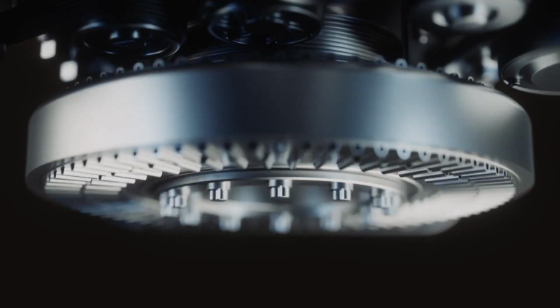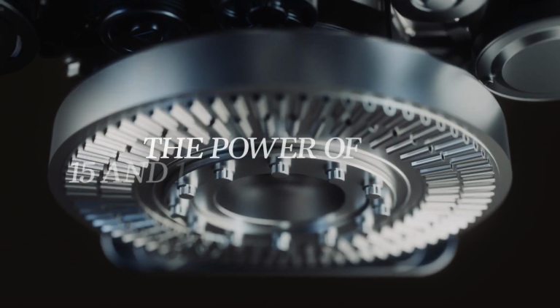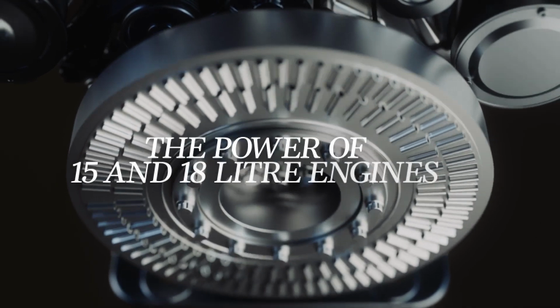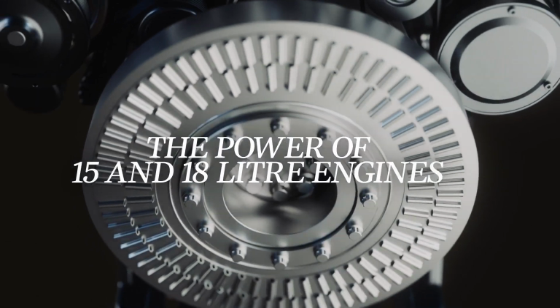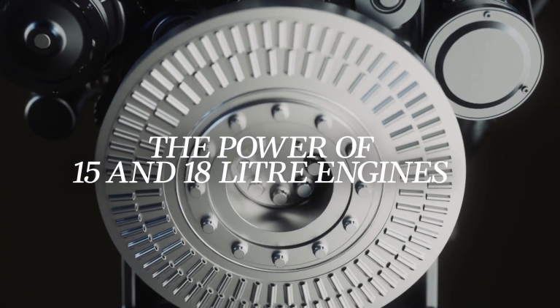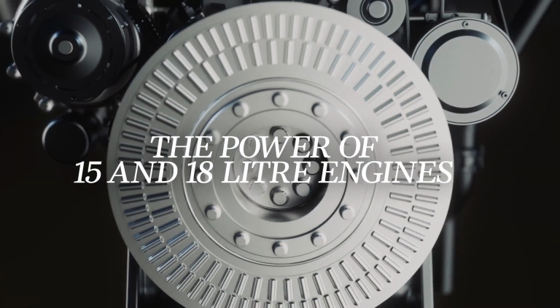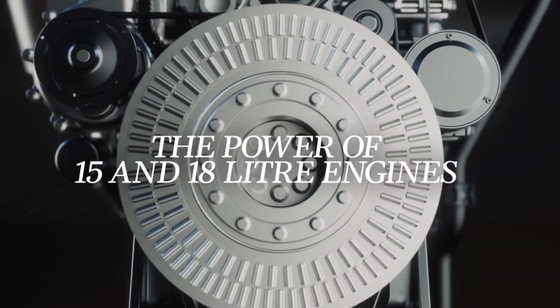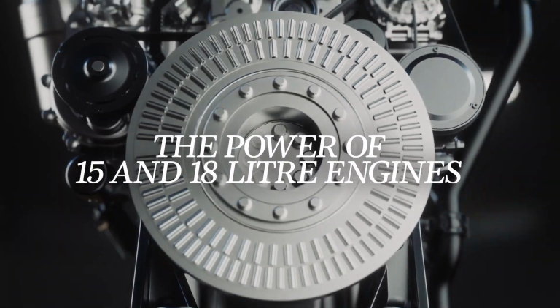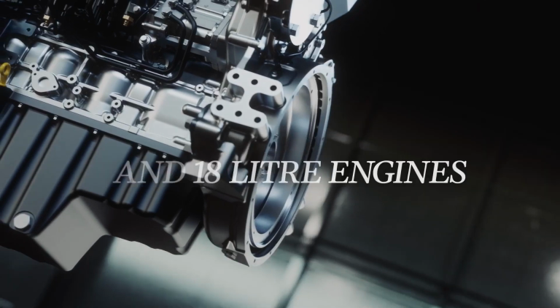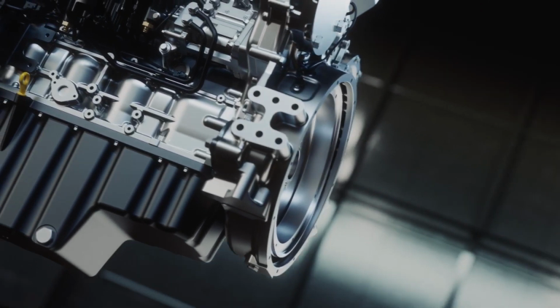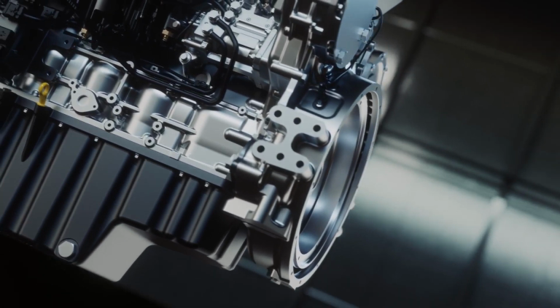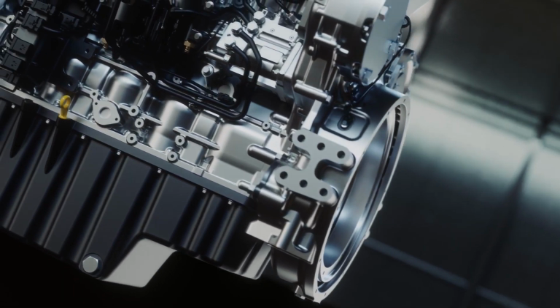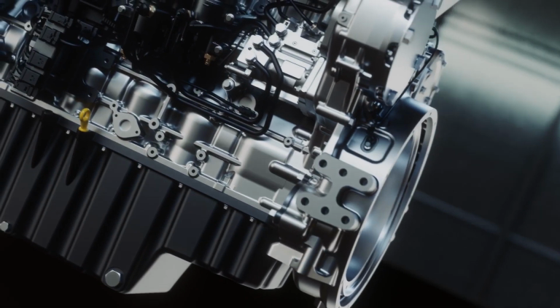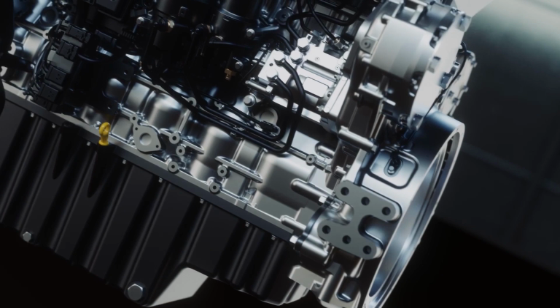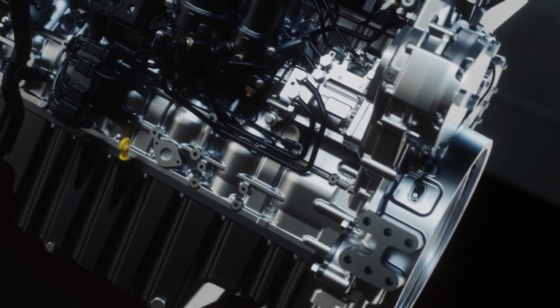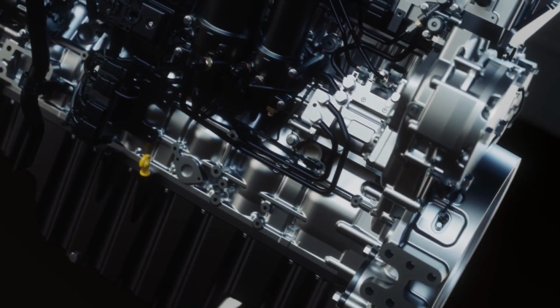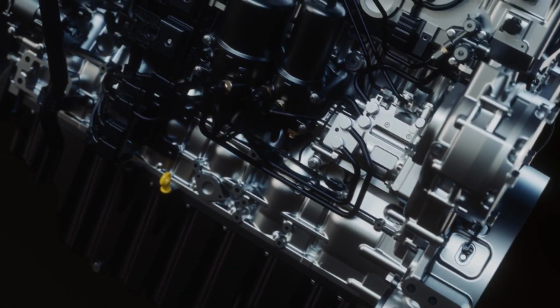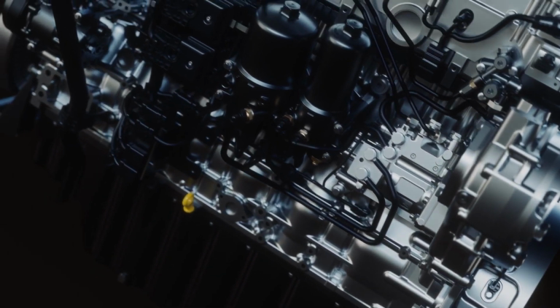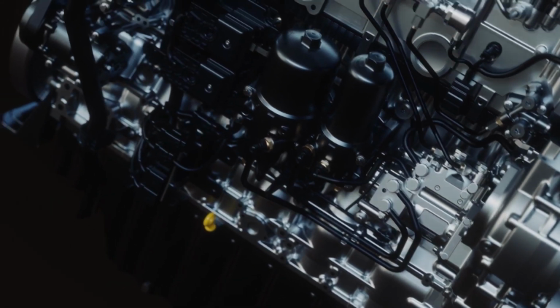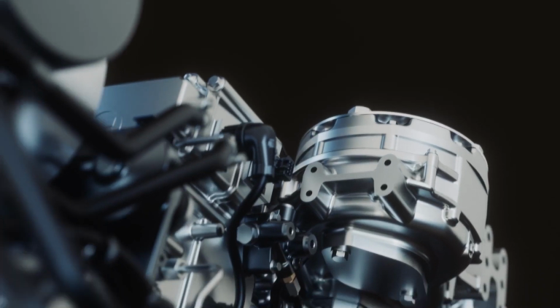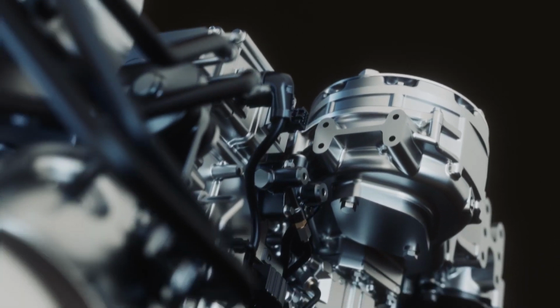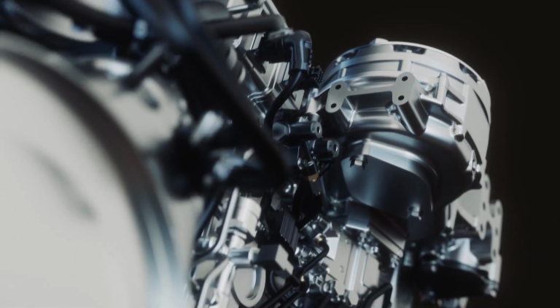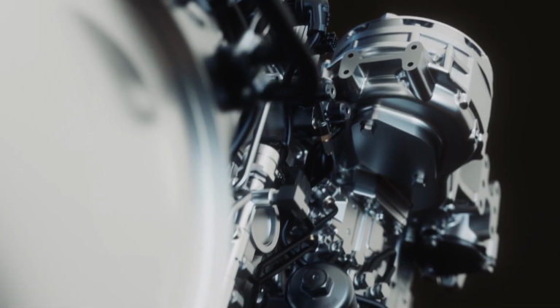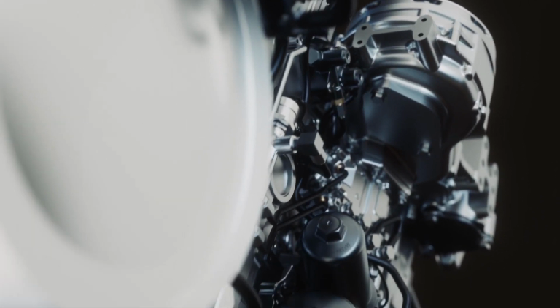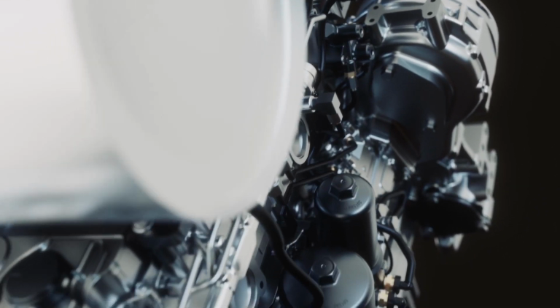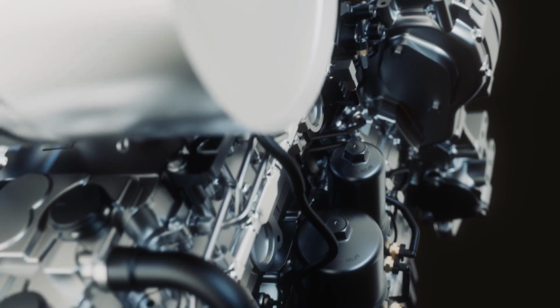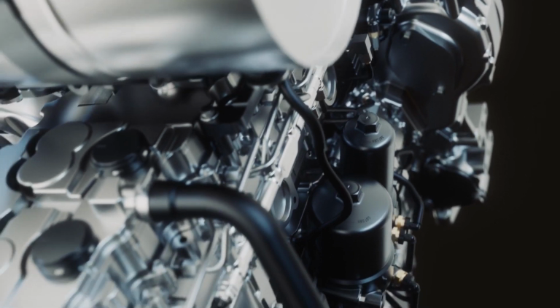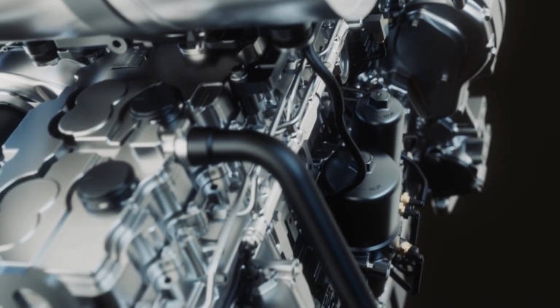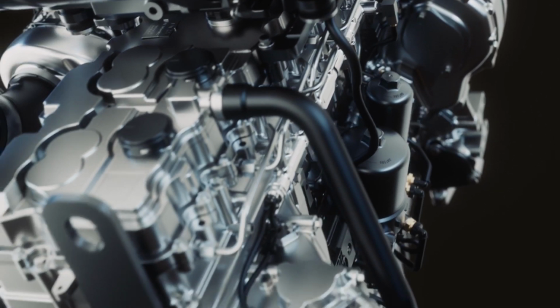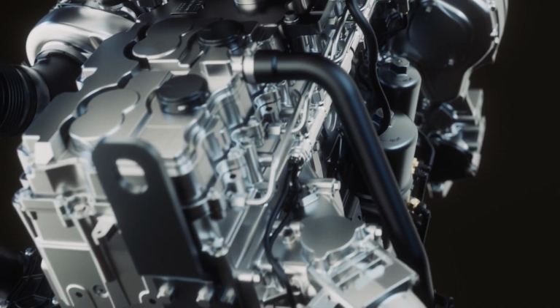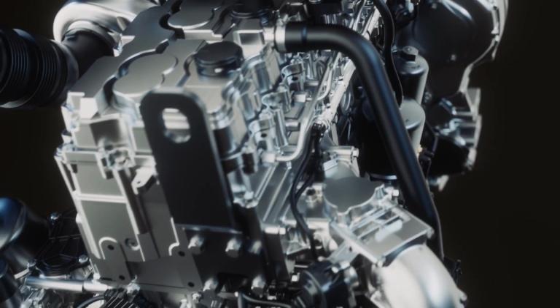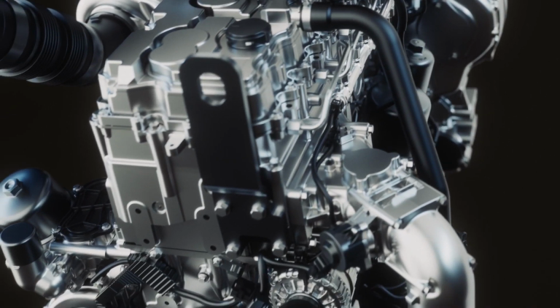Delivering the power of 15 litre and single turbo 18 litre engines, this mighty 13 litre engine was born from a focus on what really mattered: the performance of the biggest machines in your fleet and the performance costs that drive your decision-making.